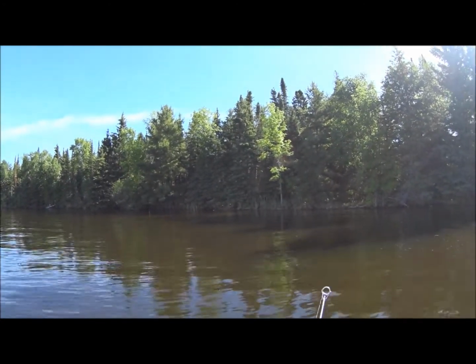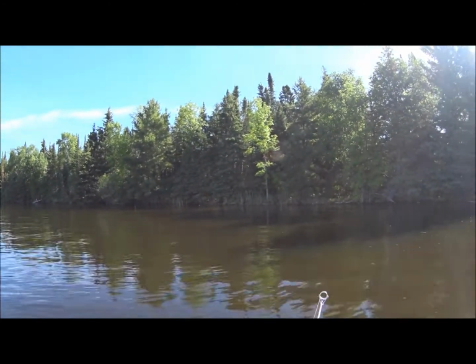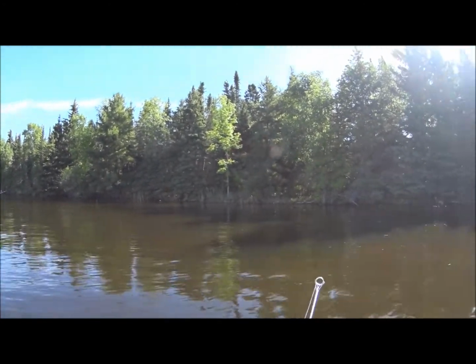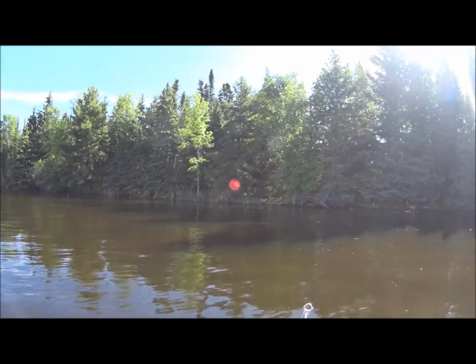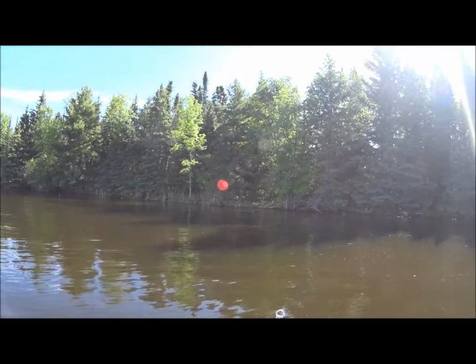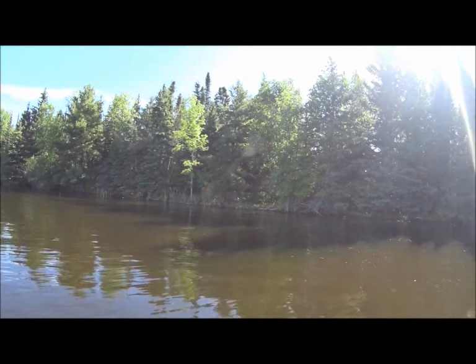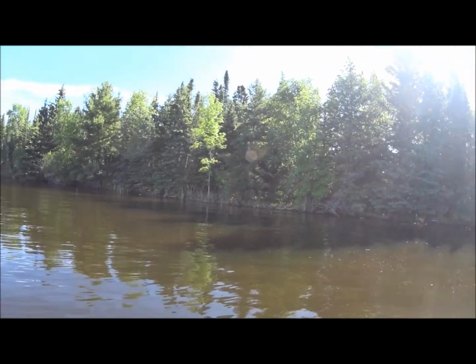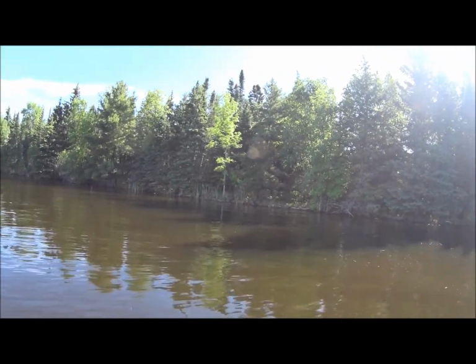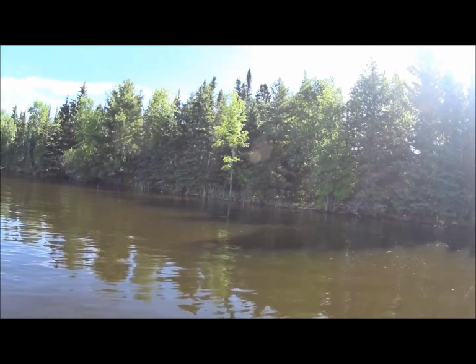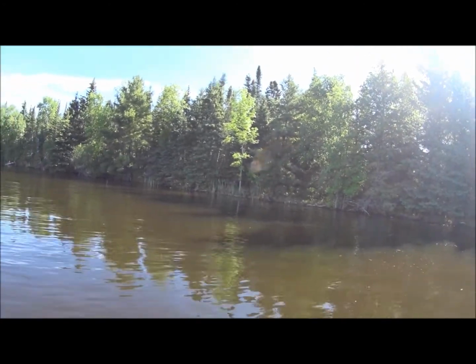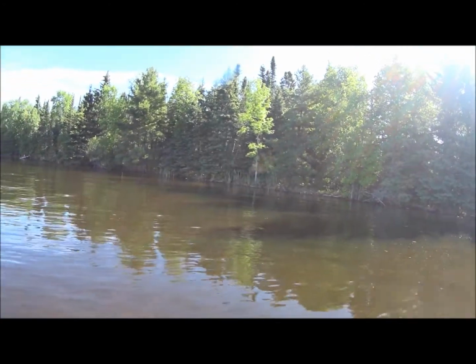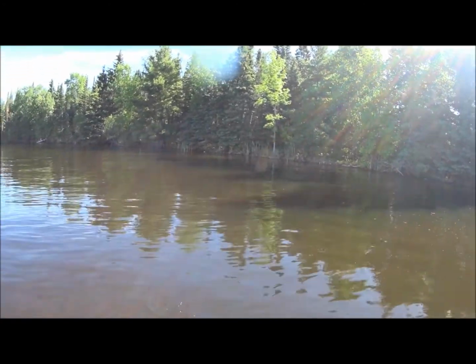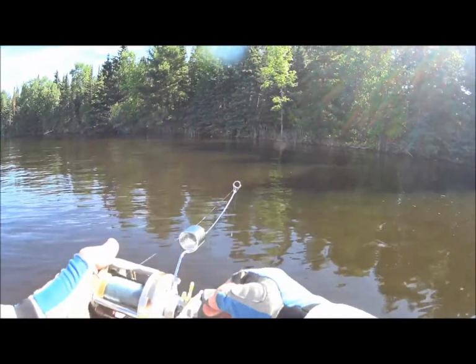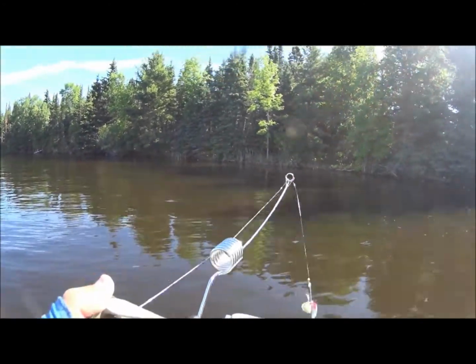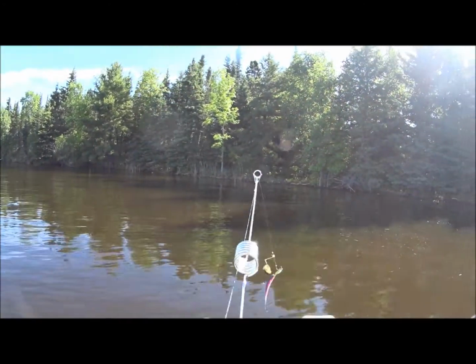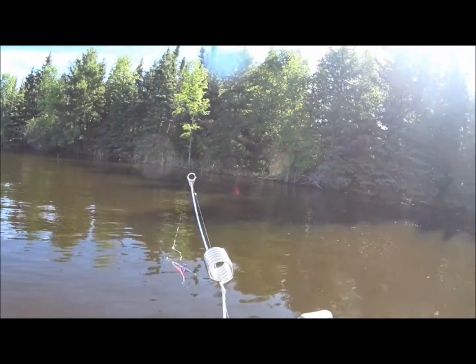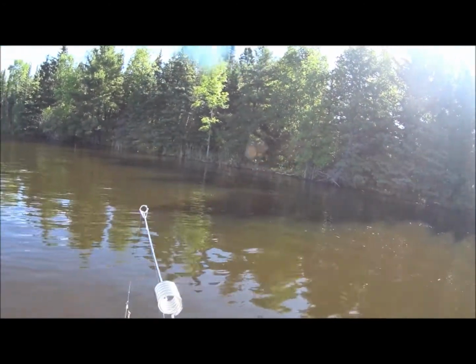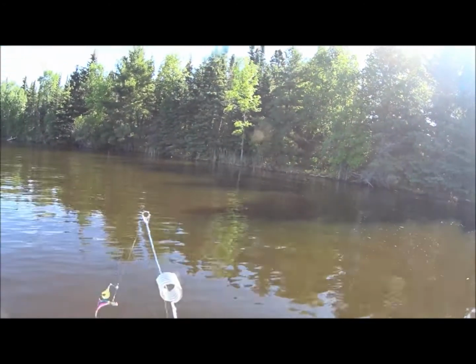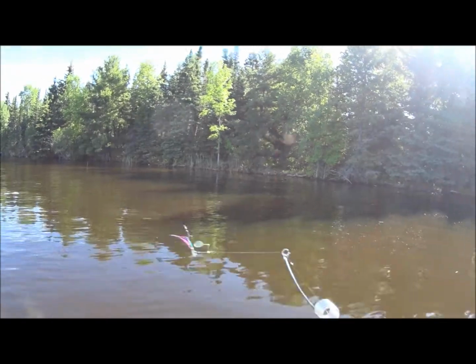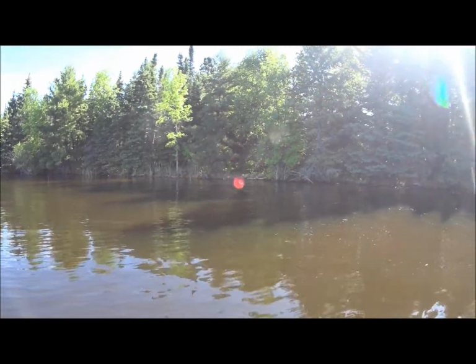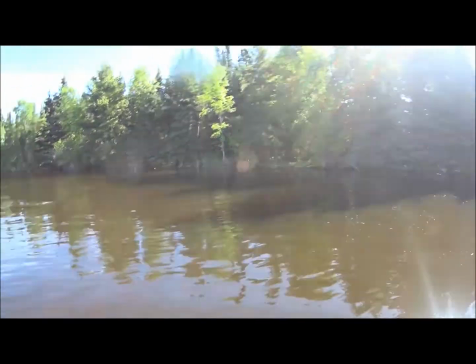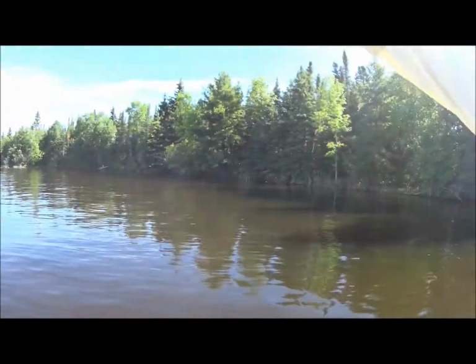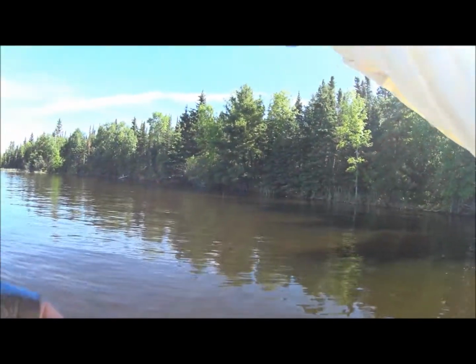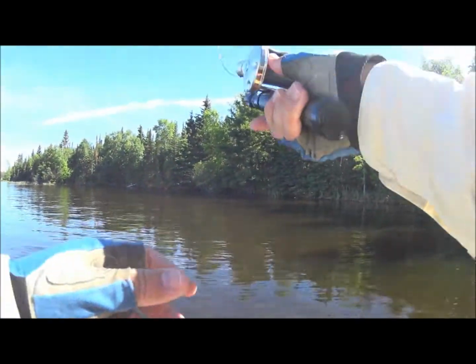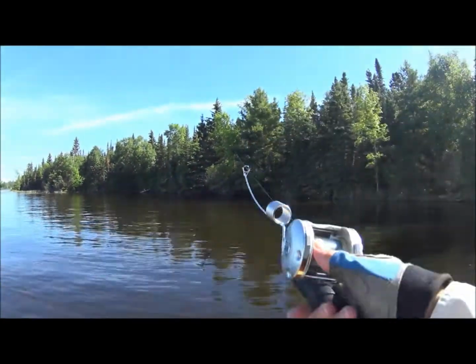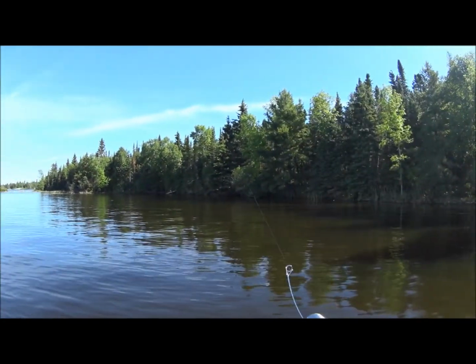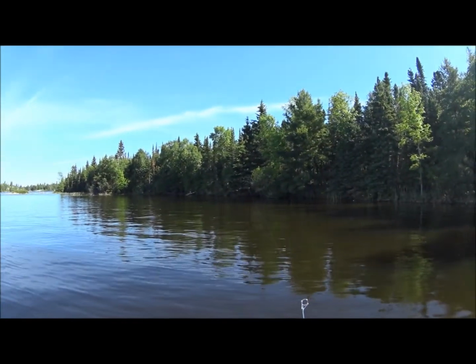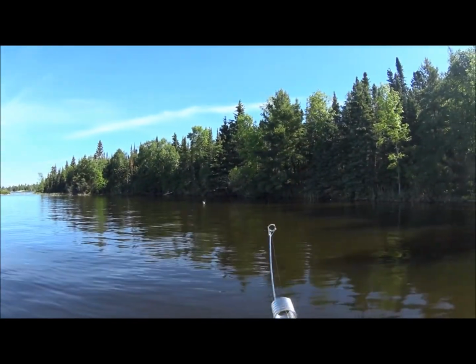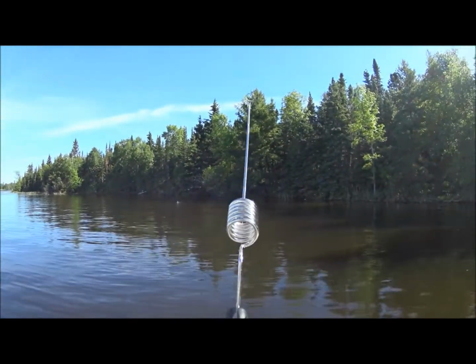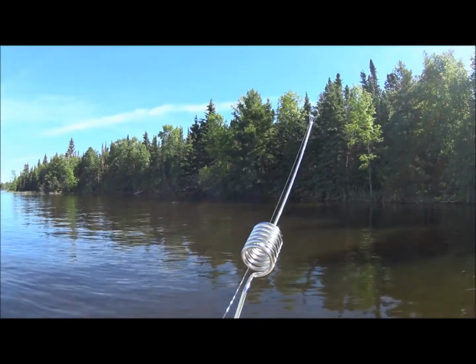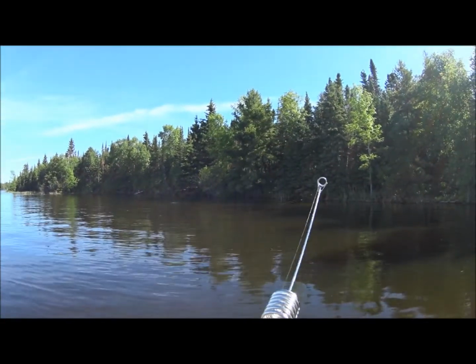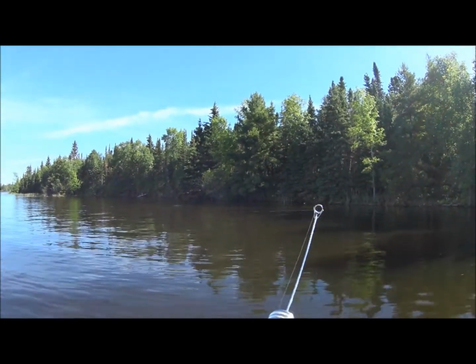Last year at this time this was a rocky shoreline. Now it's the edge of the woods, so there have been a lot of changes with all this water in here.